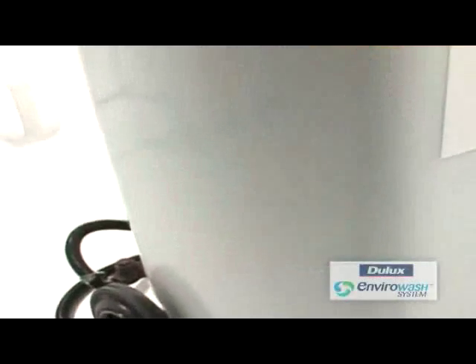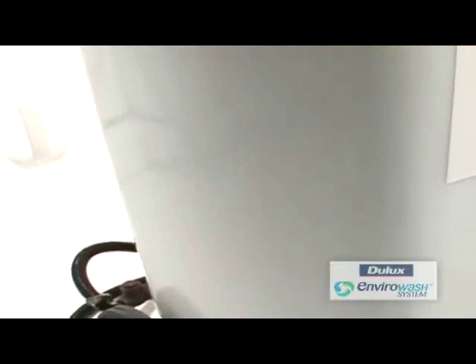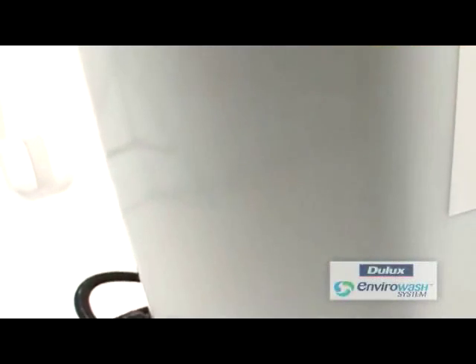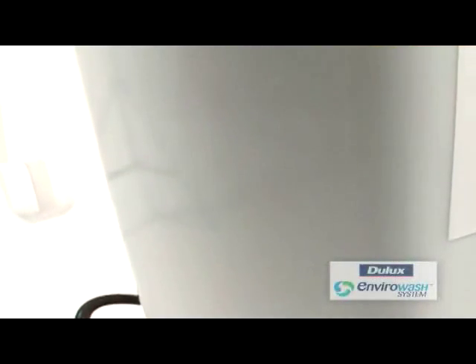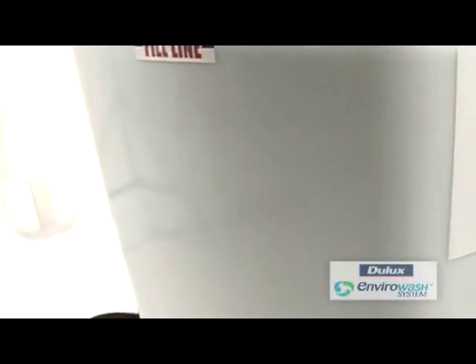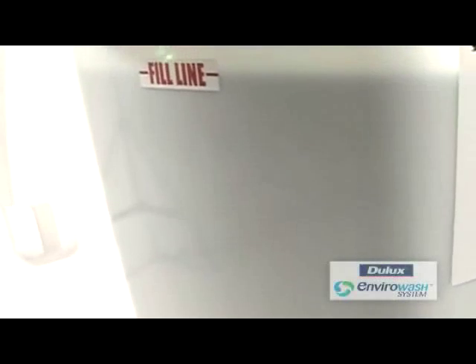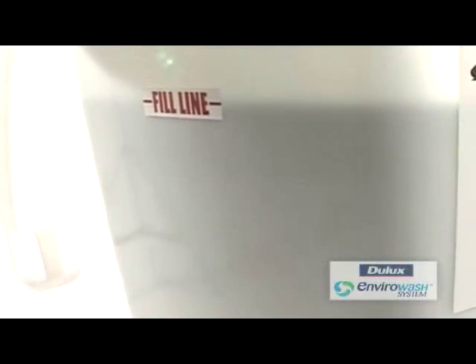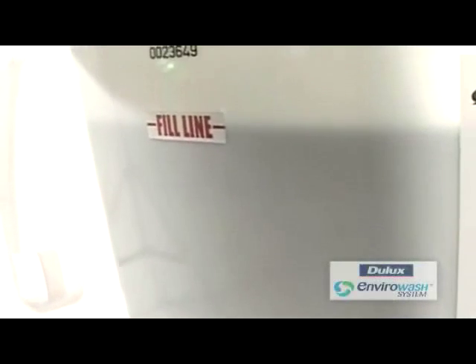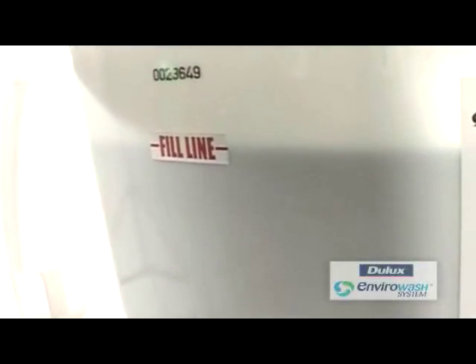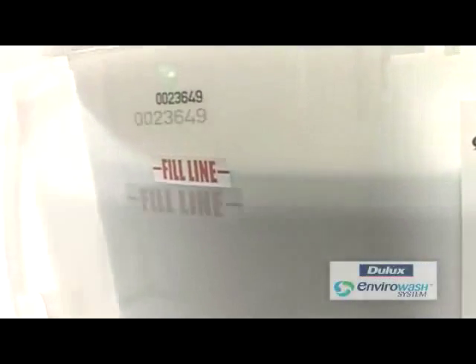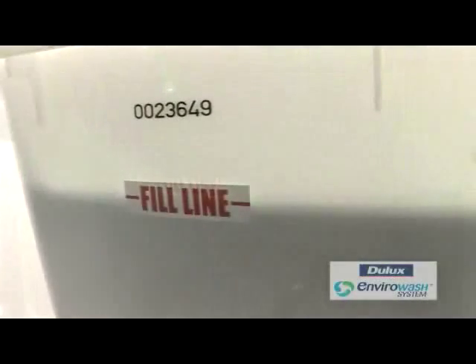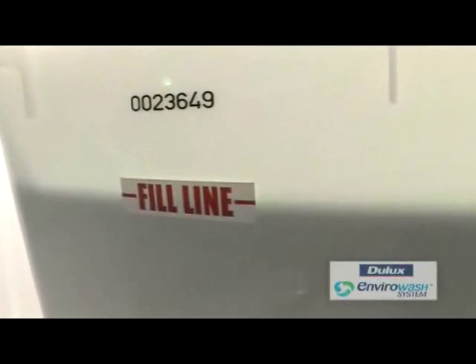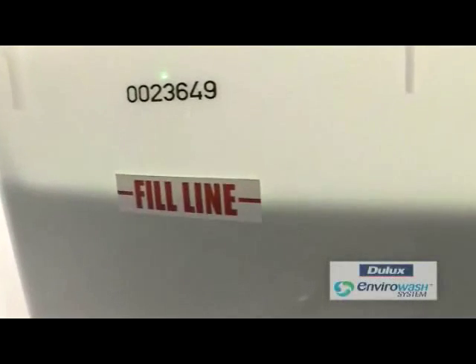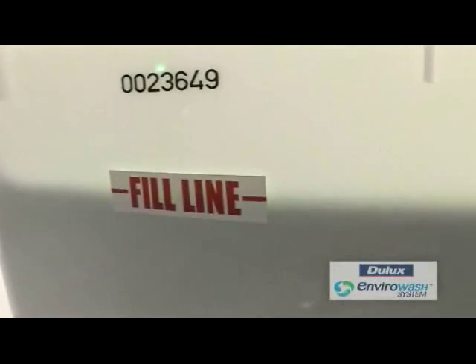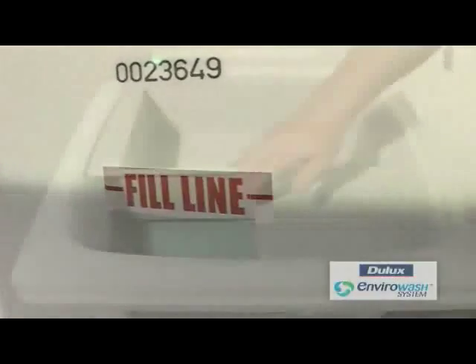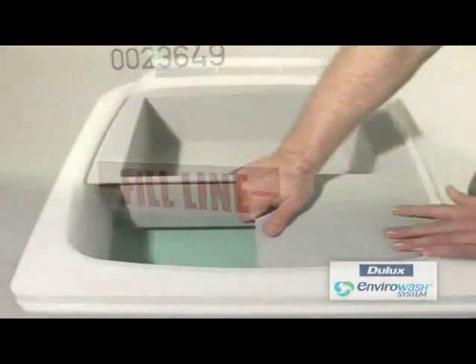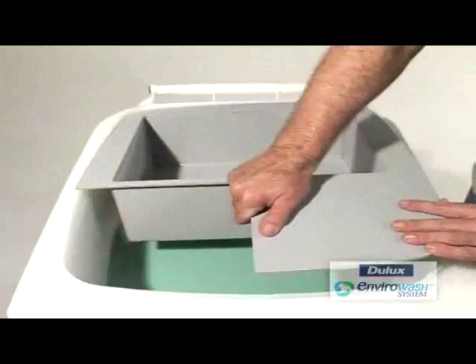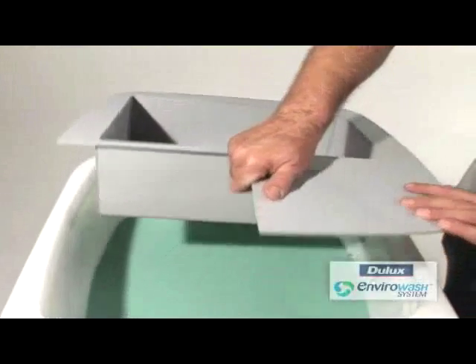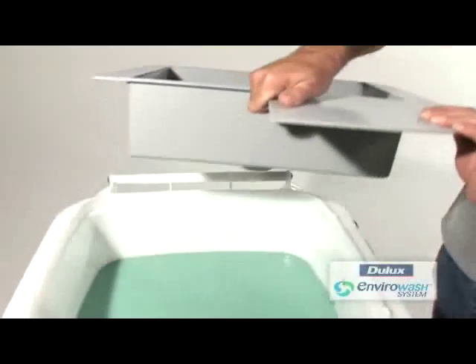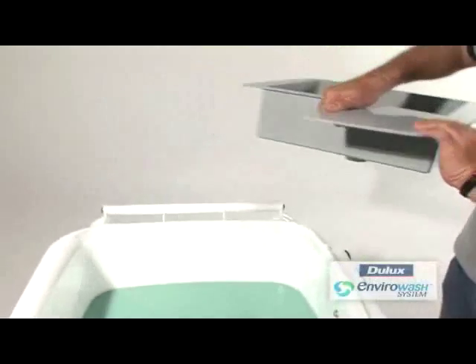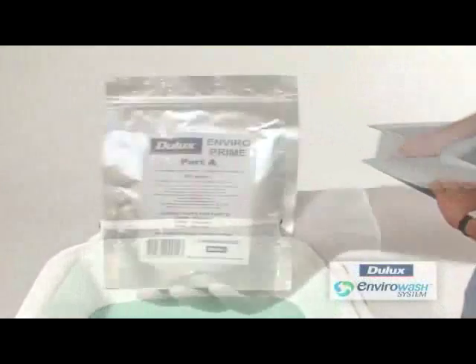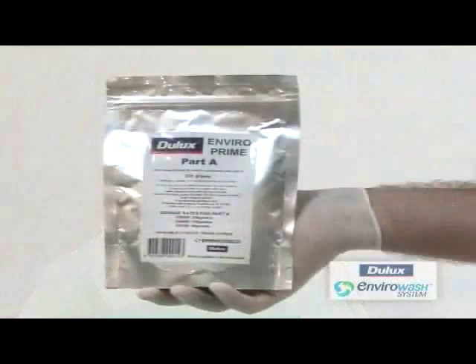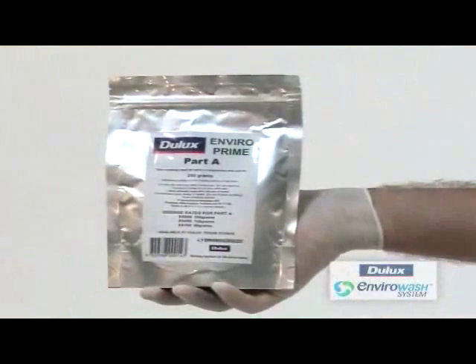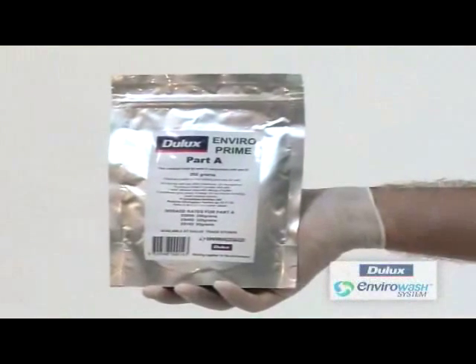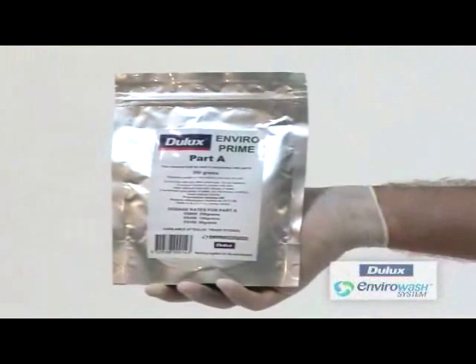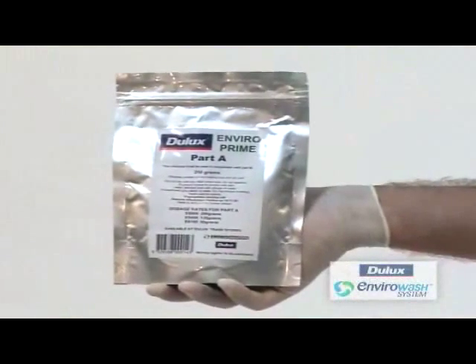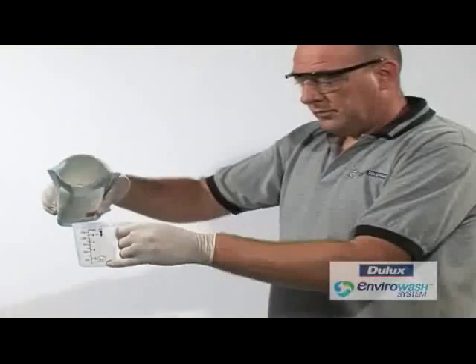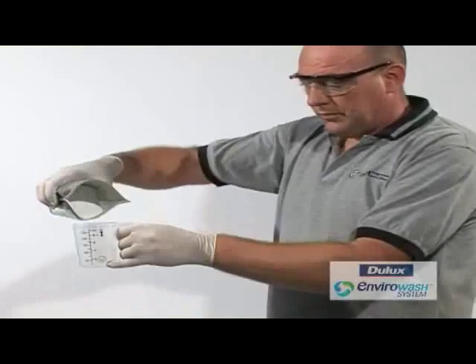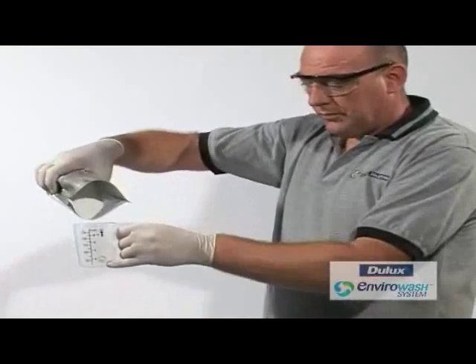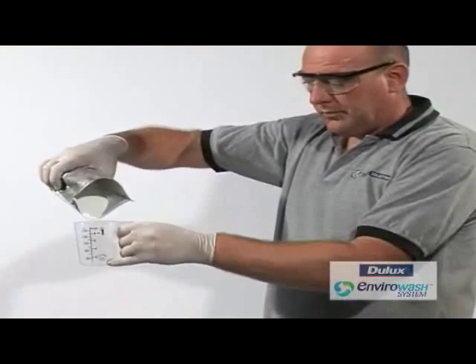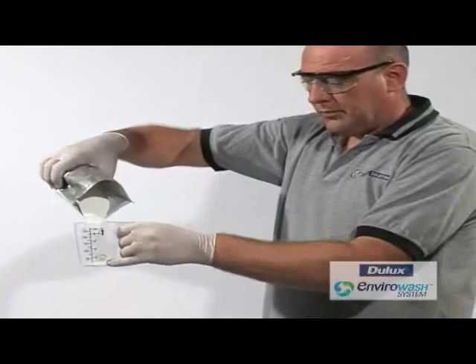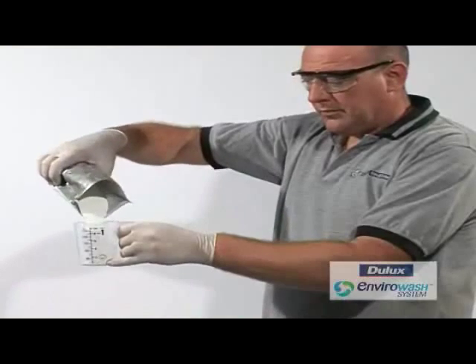Continue to wash equipment until the water level reaches the fill line. Remove the sink and add part A. Refer to the chemical label for the quantity required for your system.